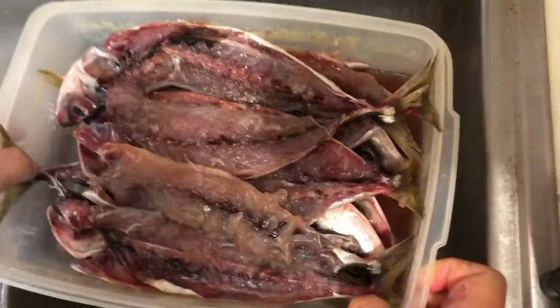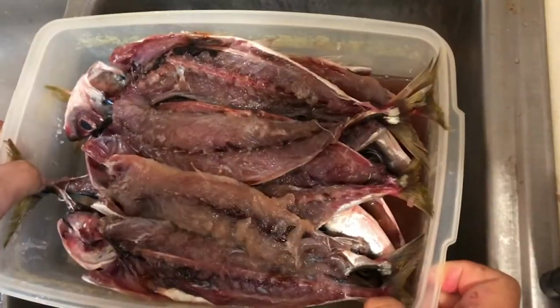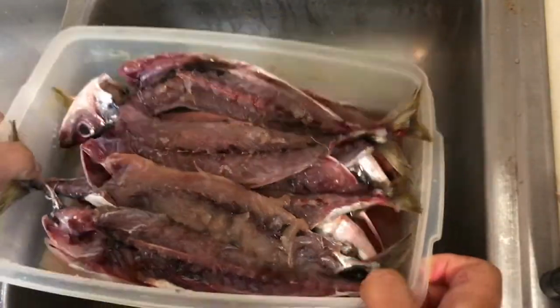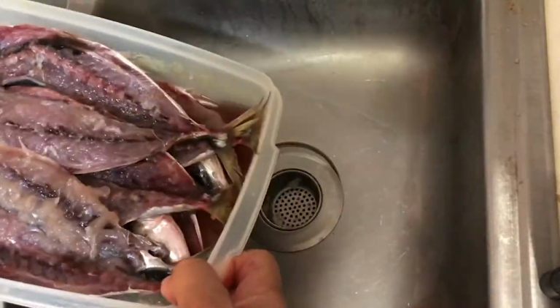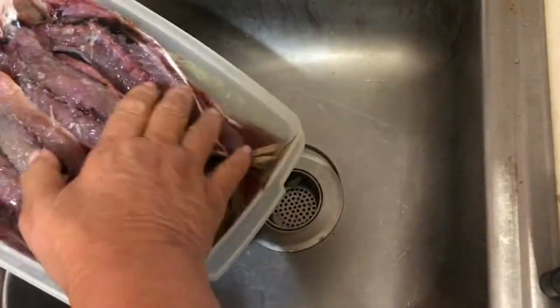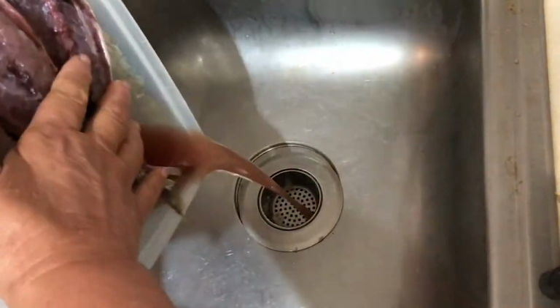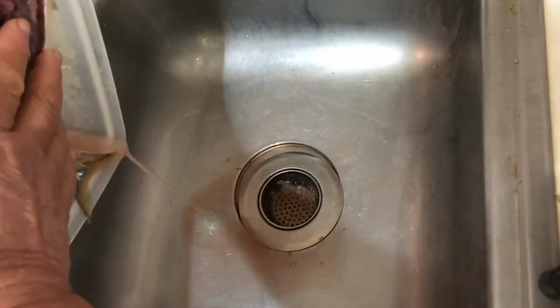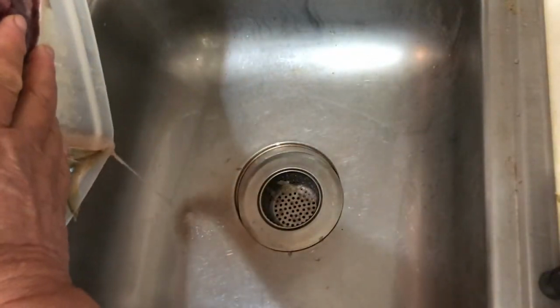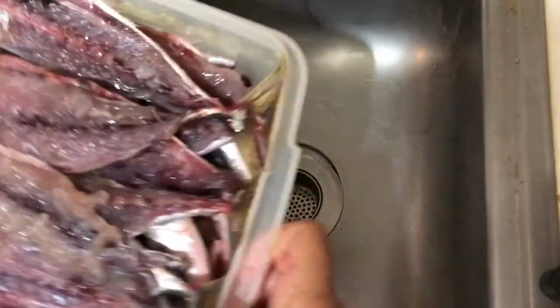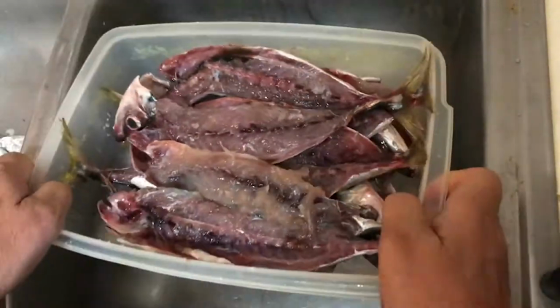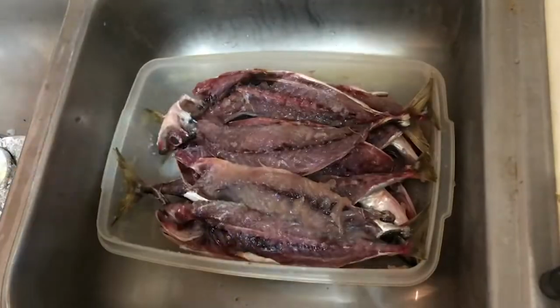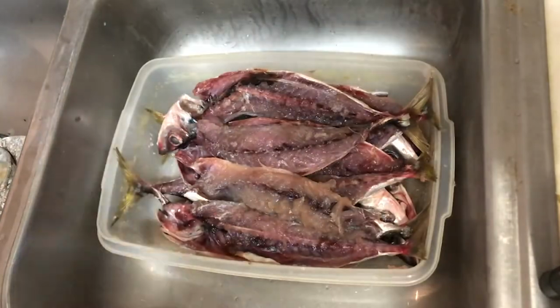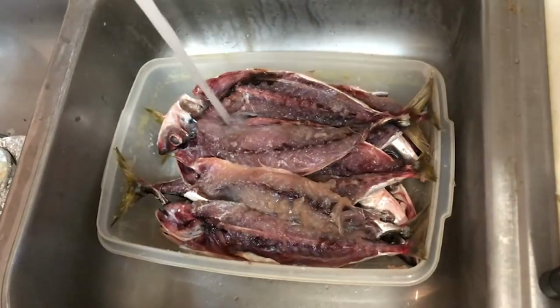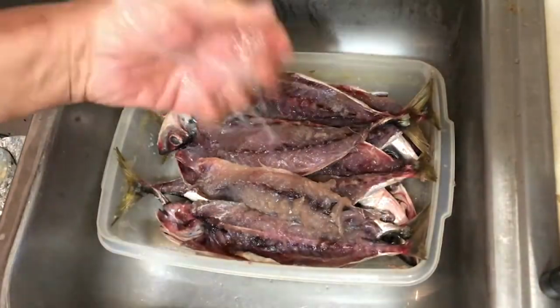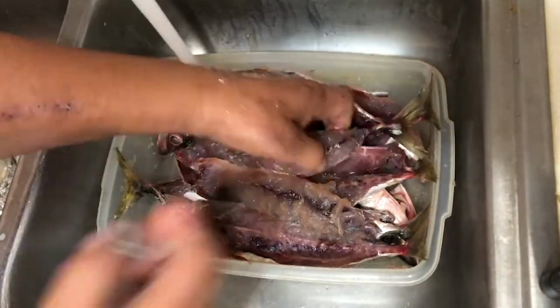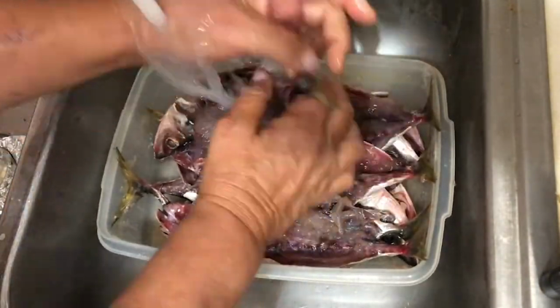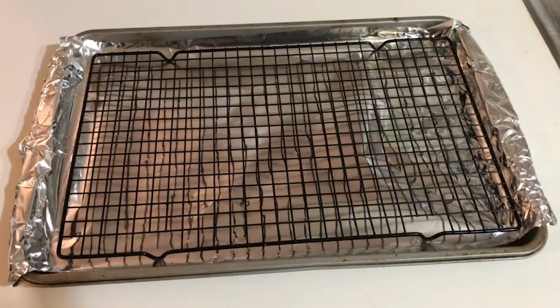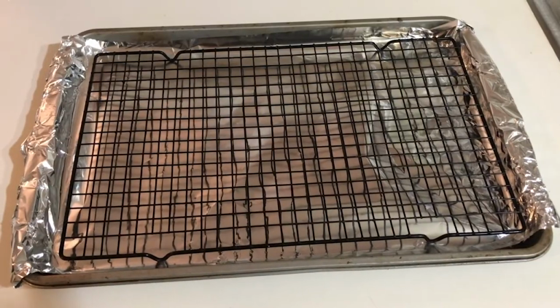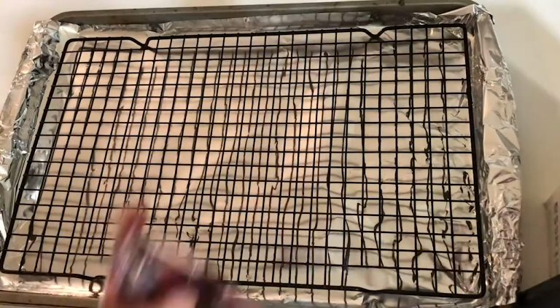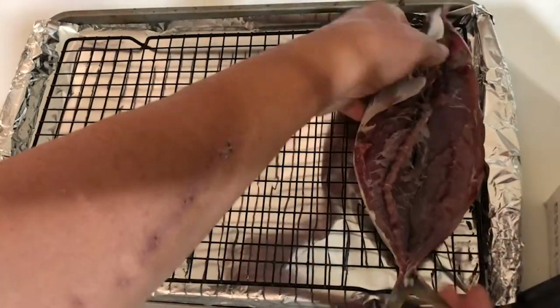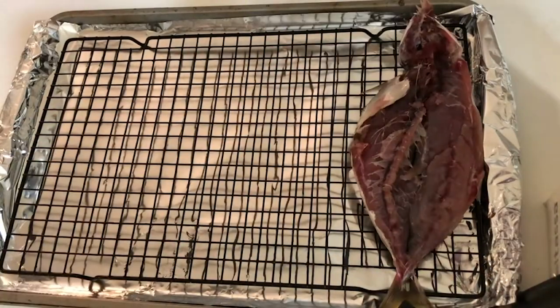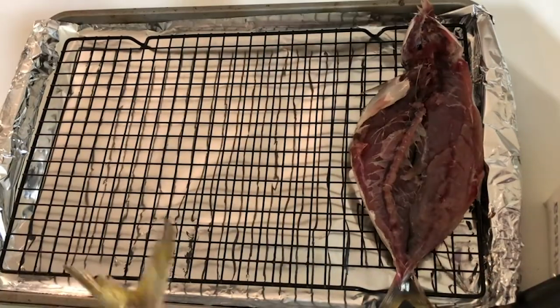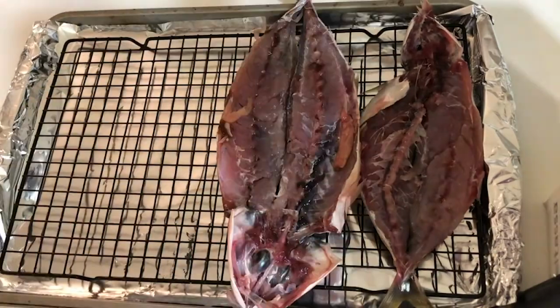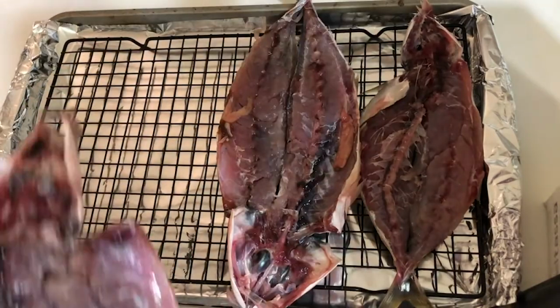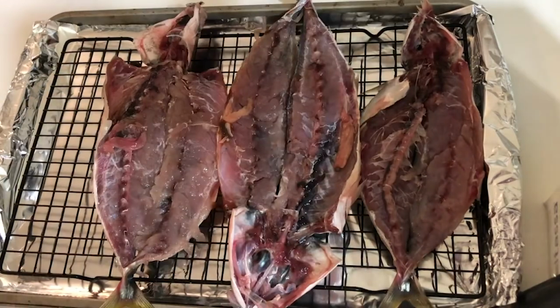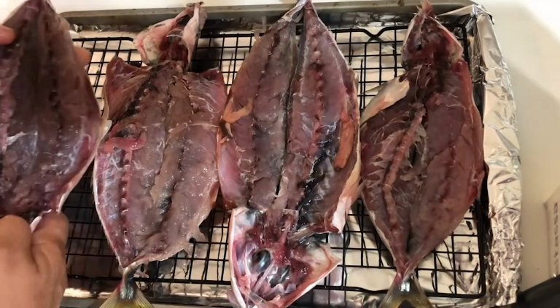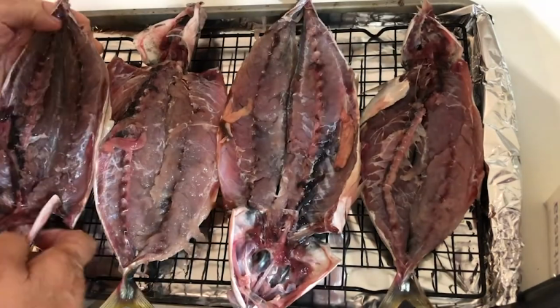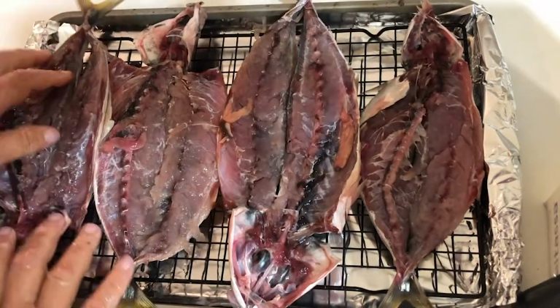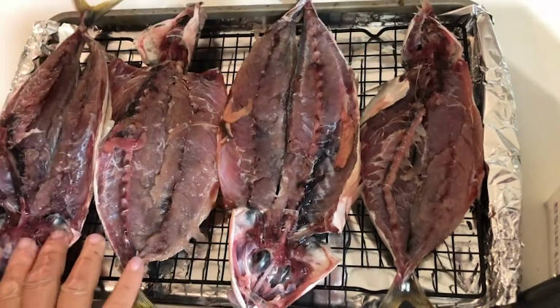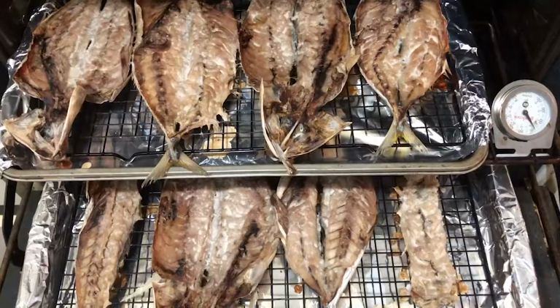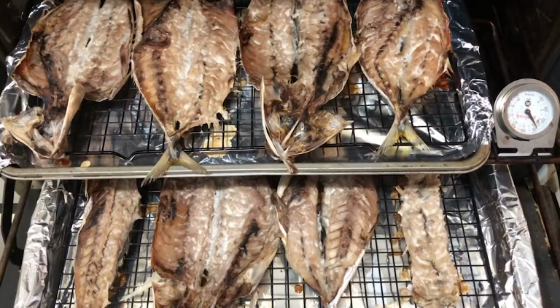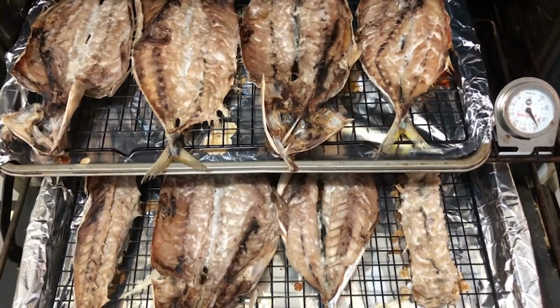In the morning, drain off the liquid, rinse each fish of the excess salt, and soak in fresh water for half an hour. Cover a sheet pan with foil and place a rack on top. Place your fish on the rack and bake at 250 degrees for 4 to 5 hours.